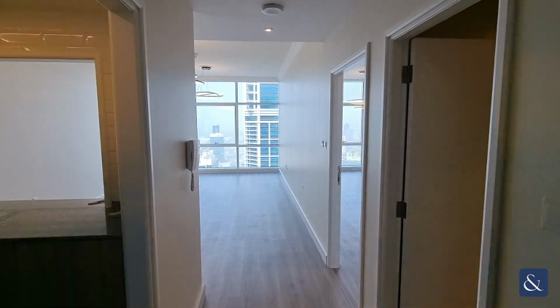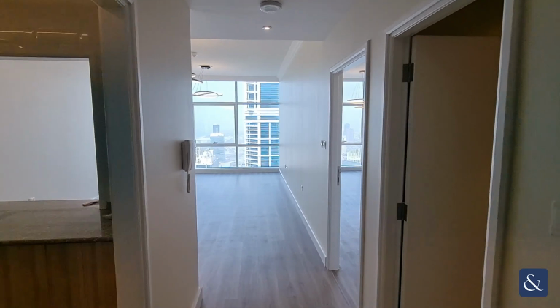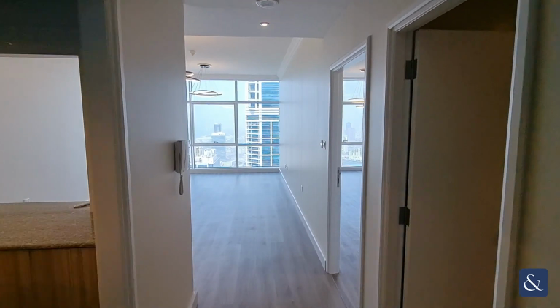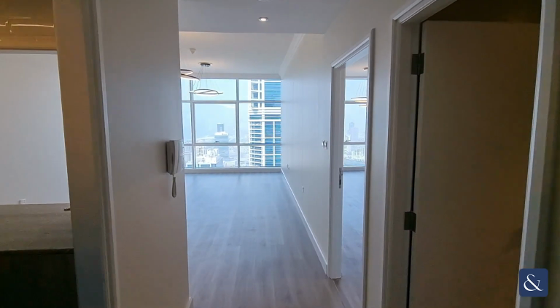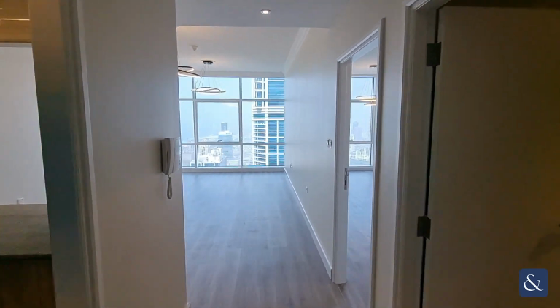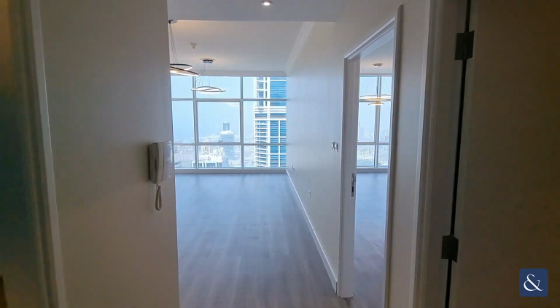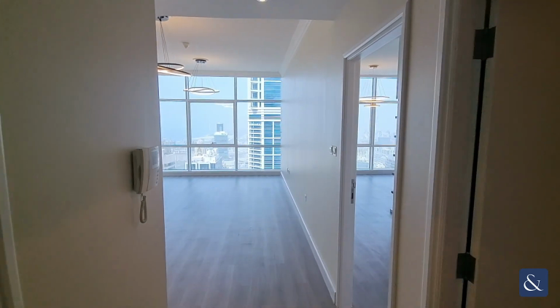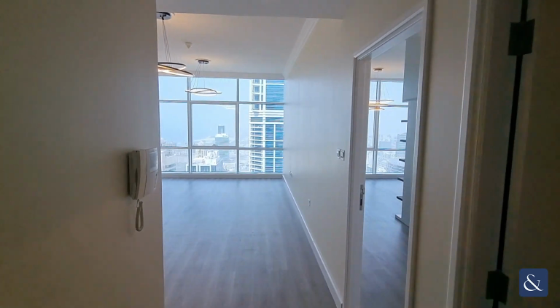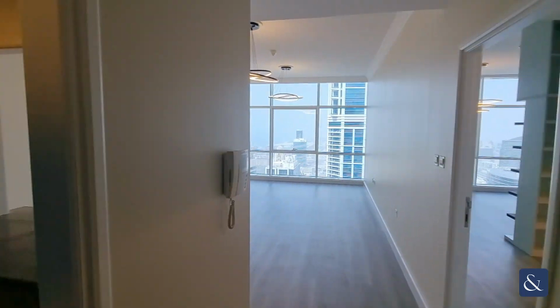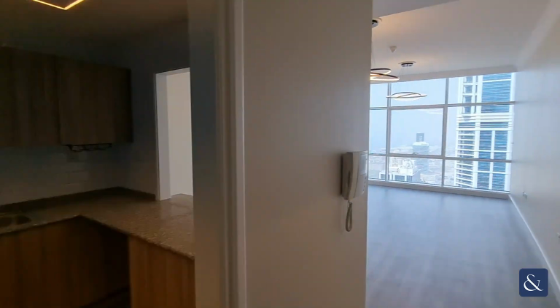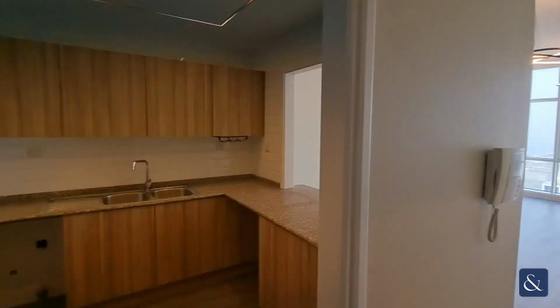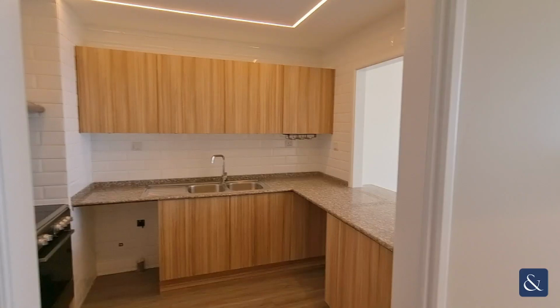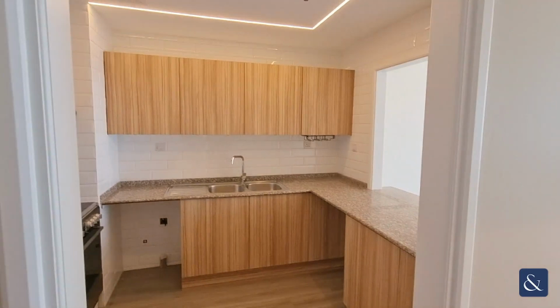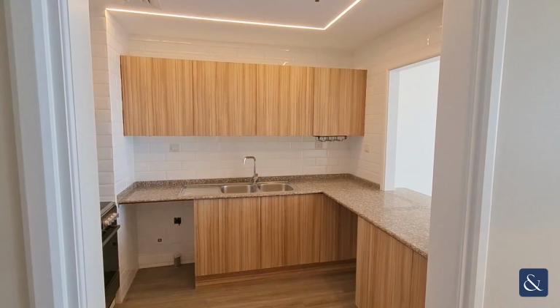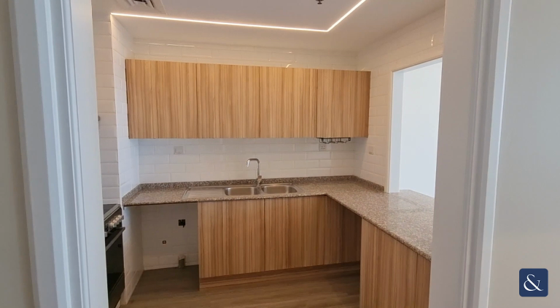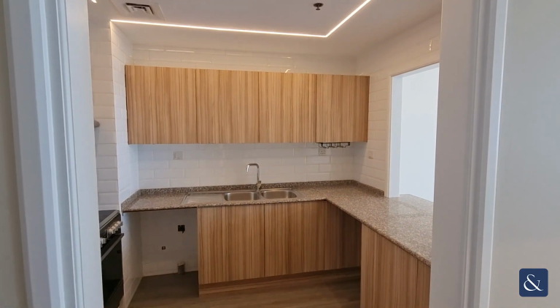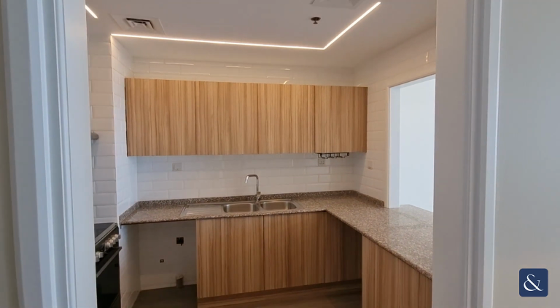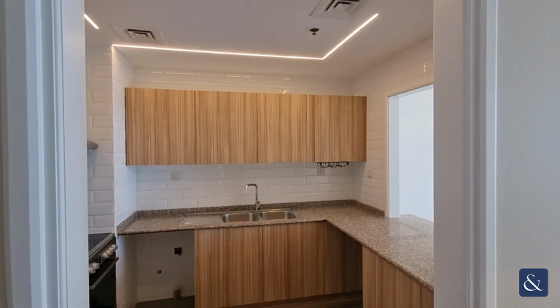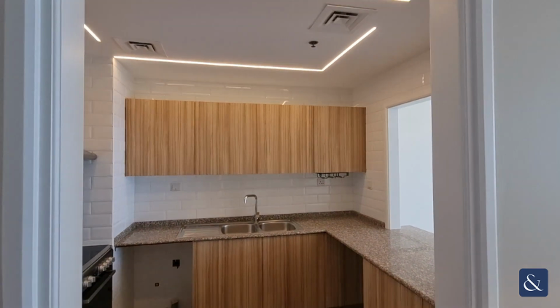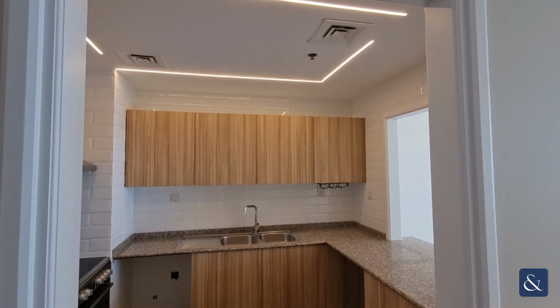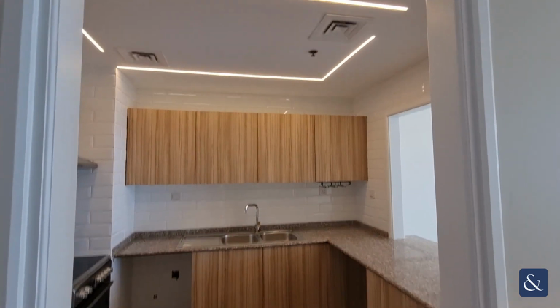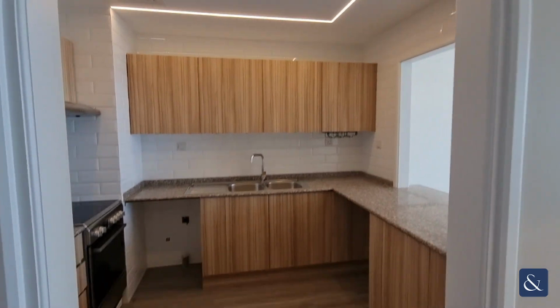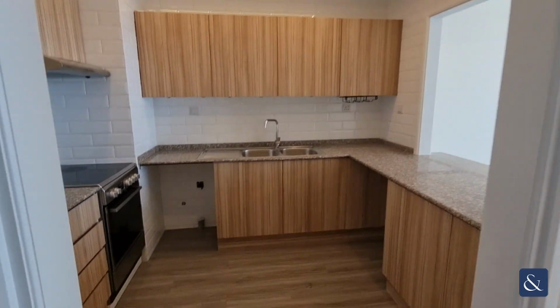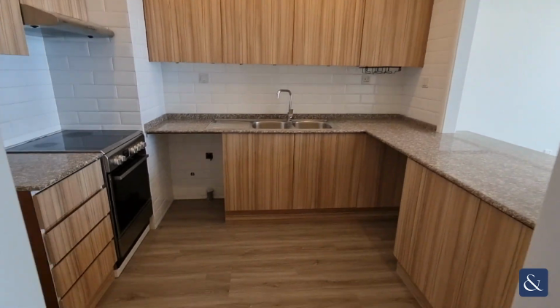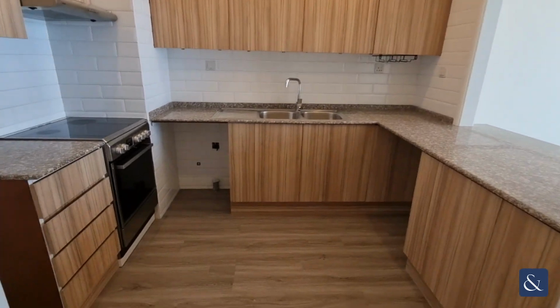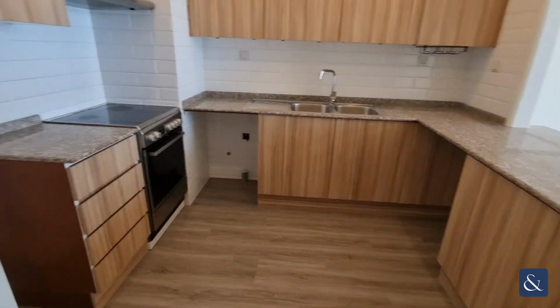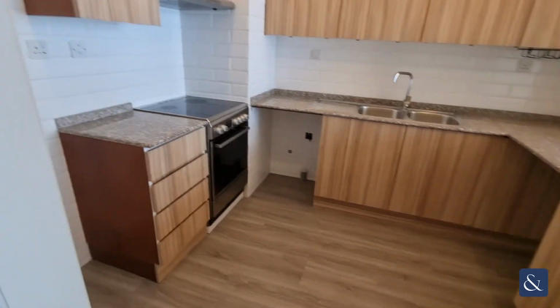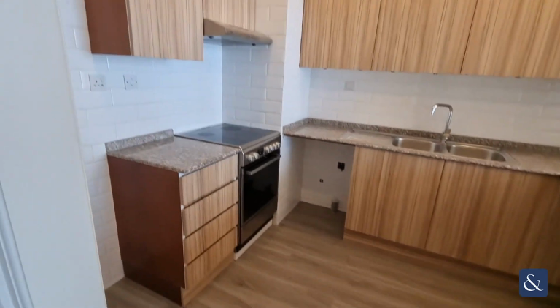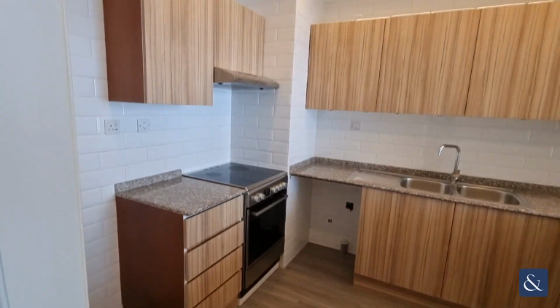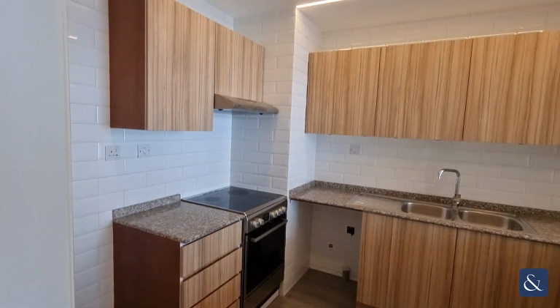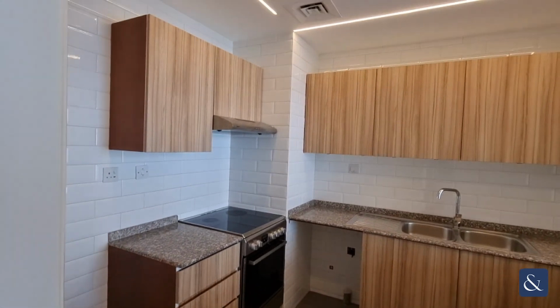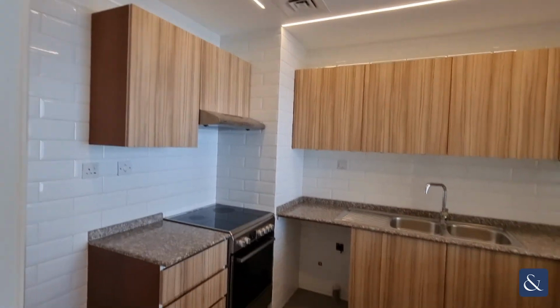Hi, it's Luke from Allsop and Allsop. Today I'm in Mag 218 at a fully renovated vacant one-bedroom.